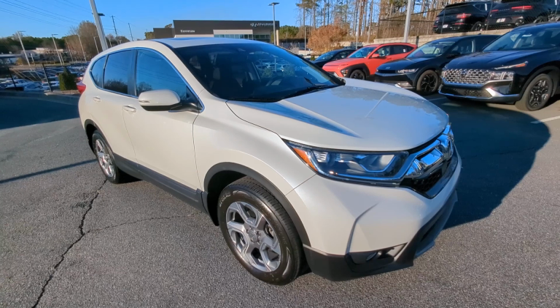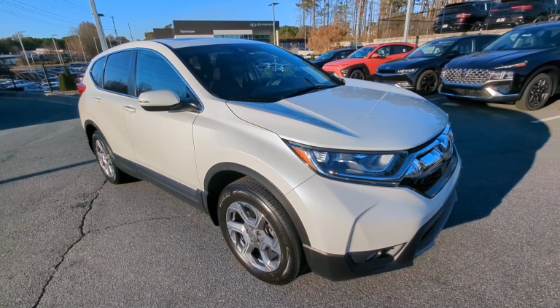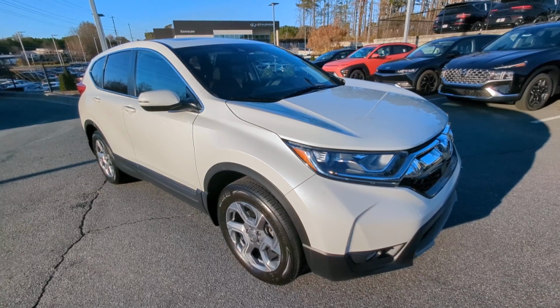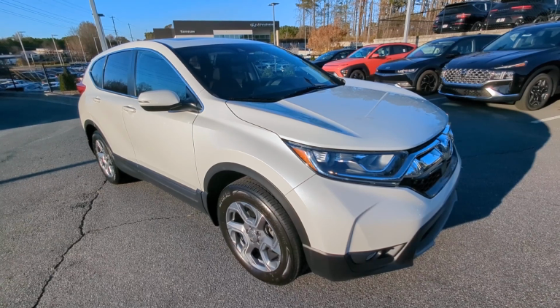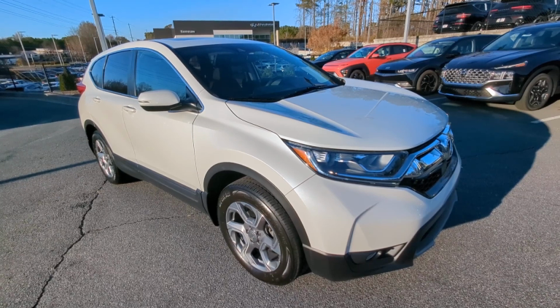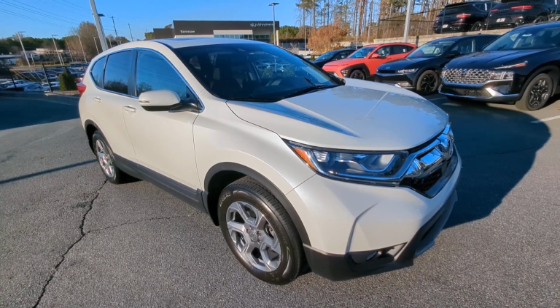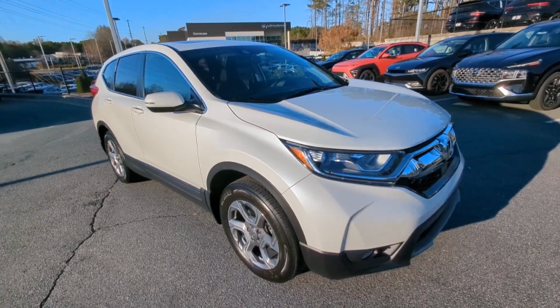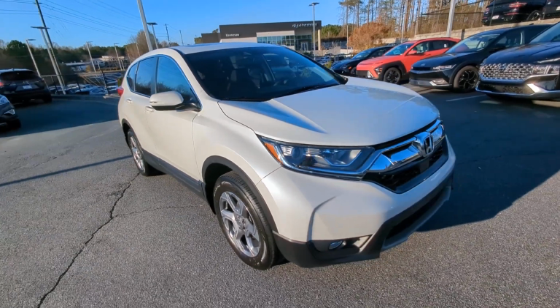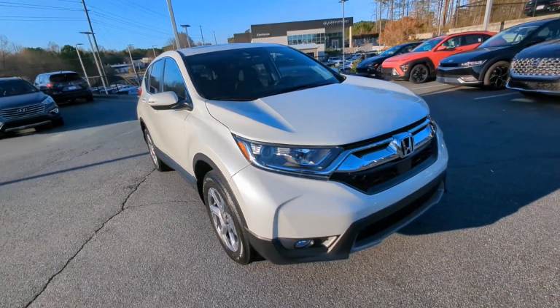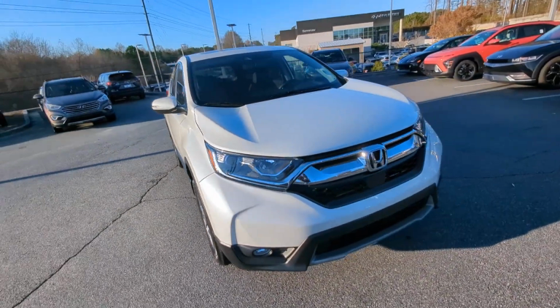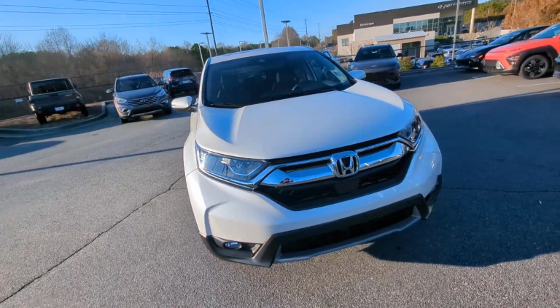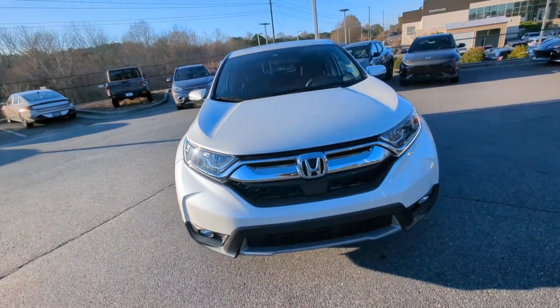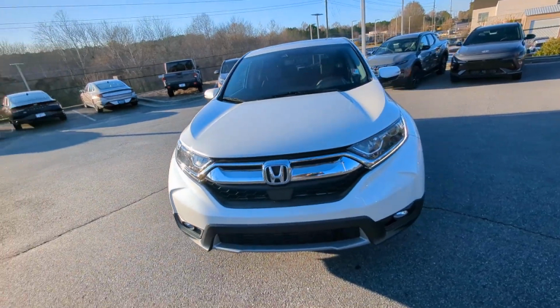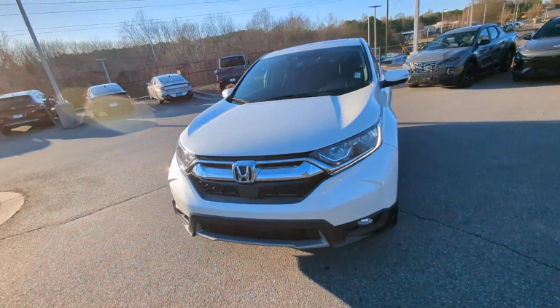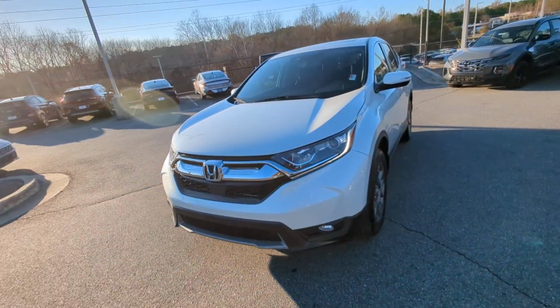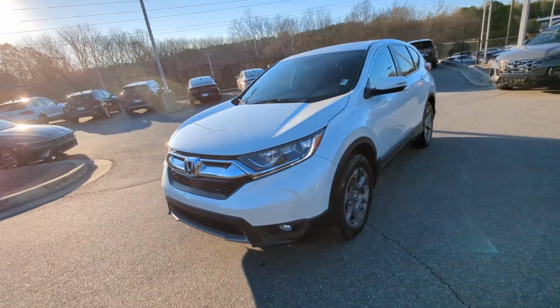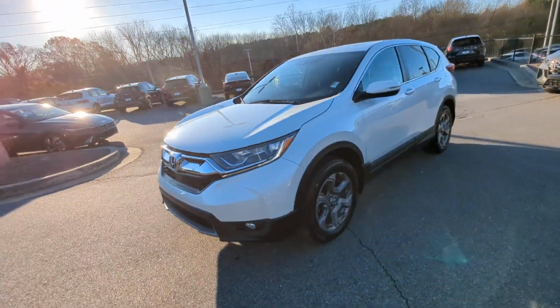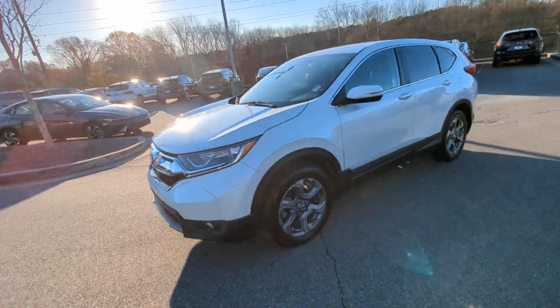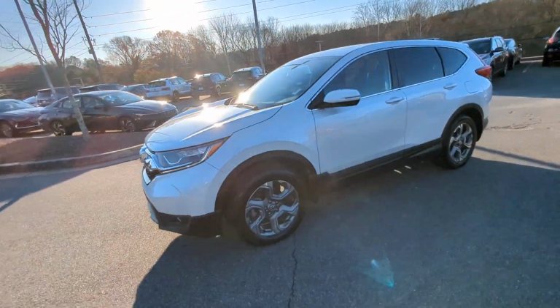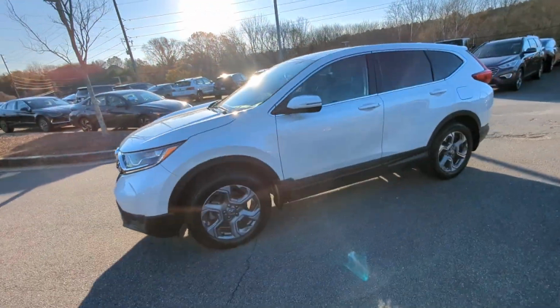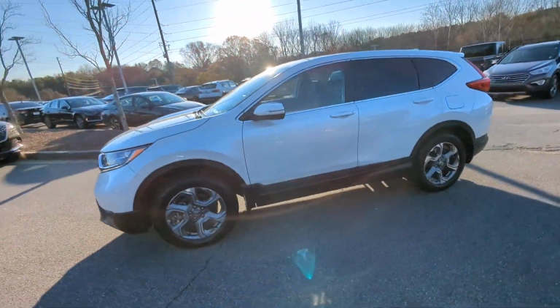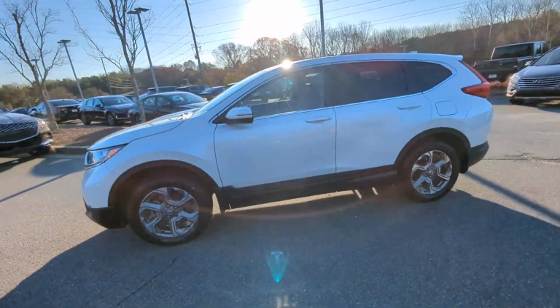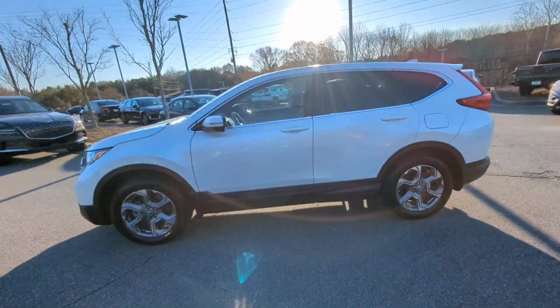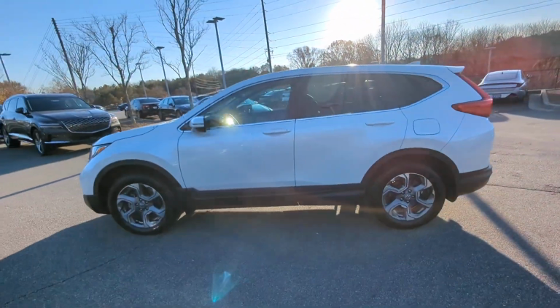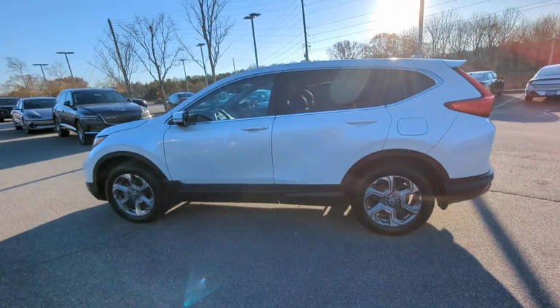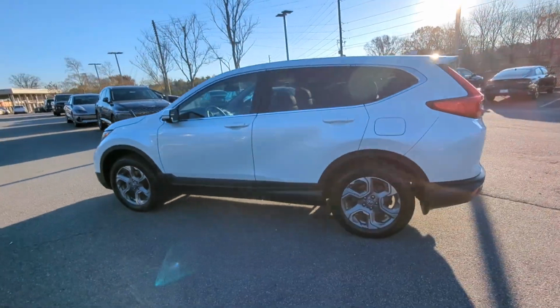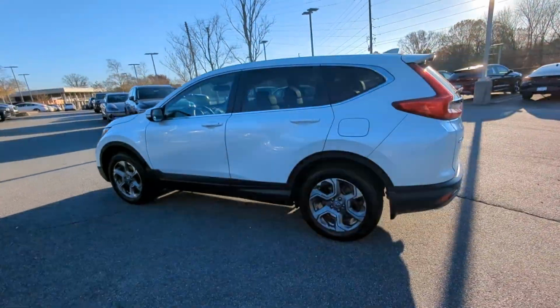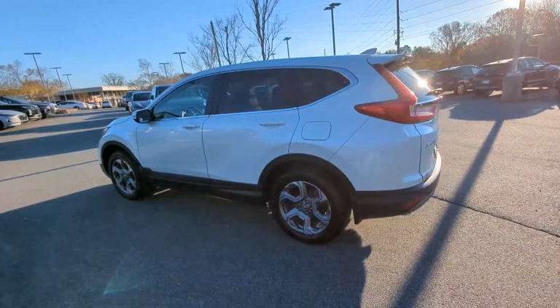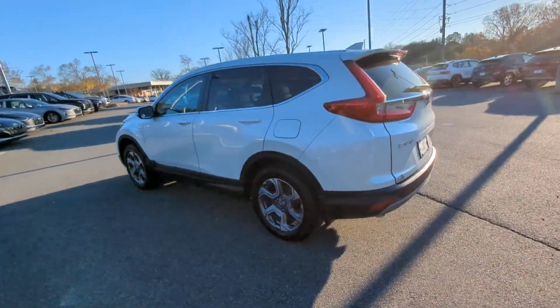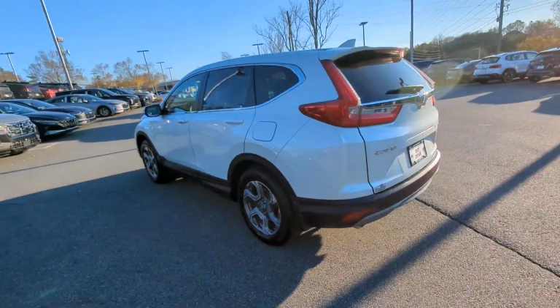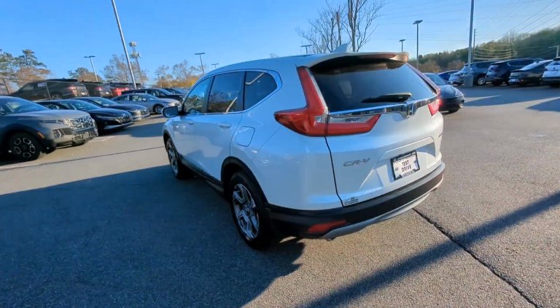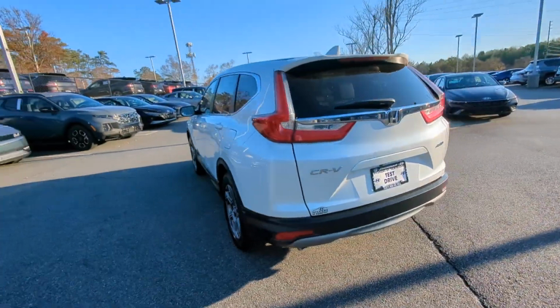Get a feel for the 2017 Honda CR-V. With less than 70,000 miles on the odometer, this vehicle provides excellent value. You'll love the high-end feel and powerful performance of this sleek CR-V.